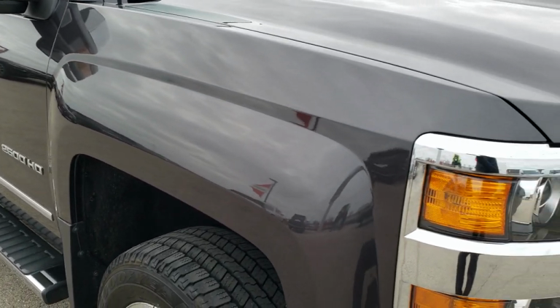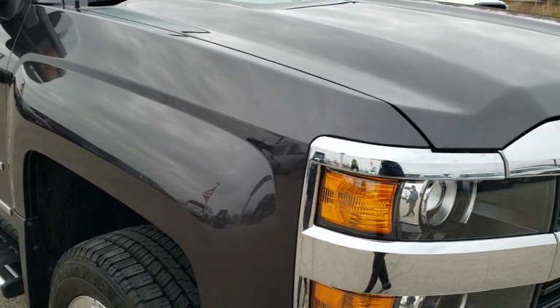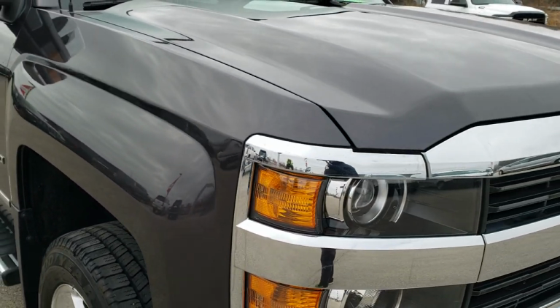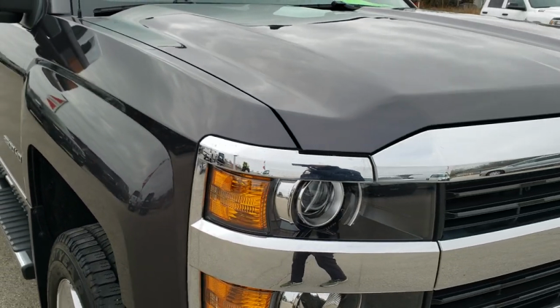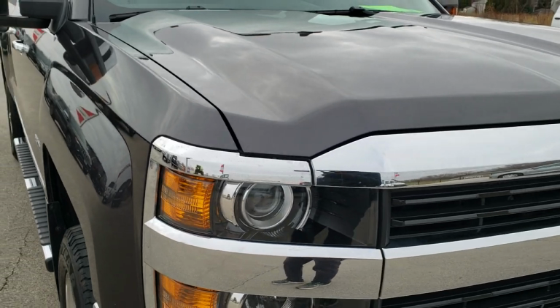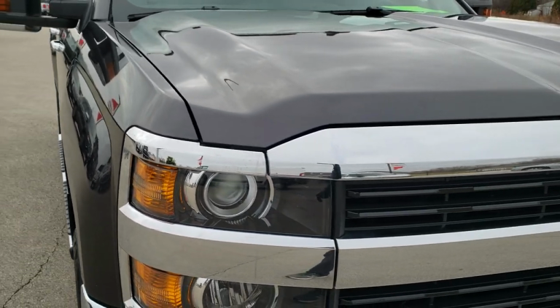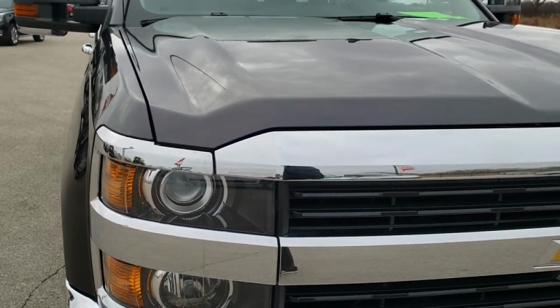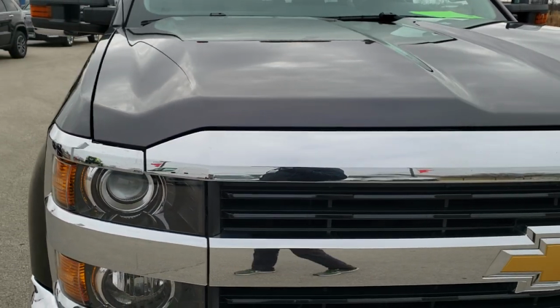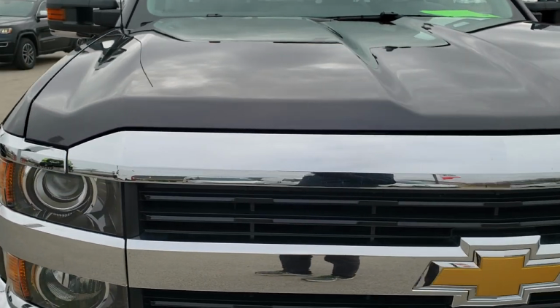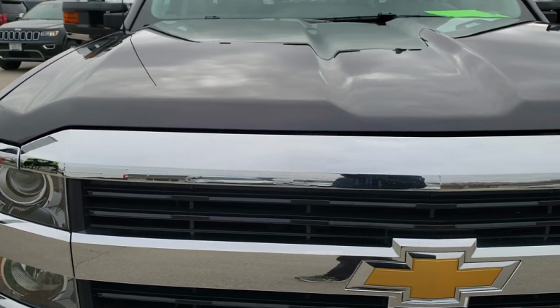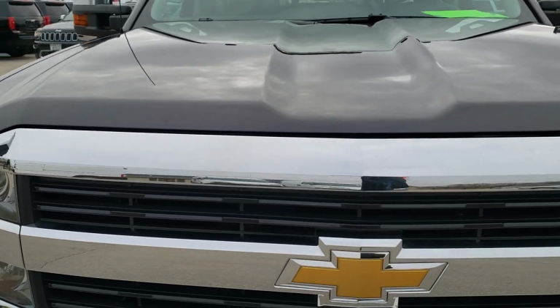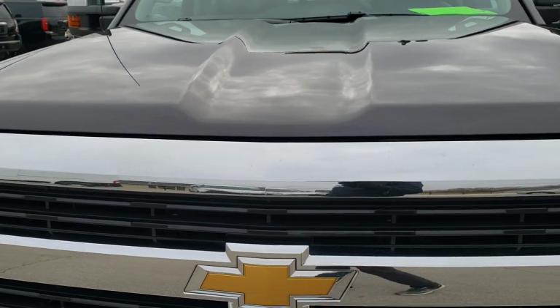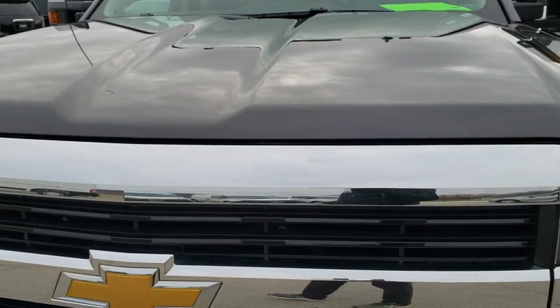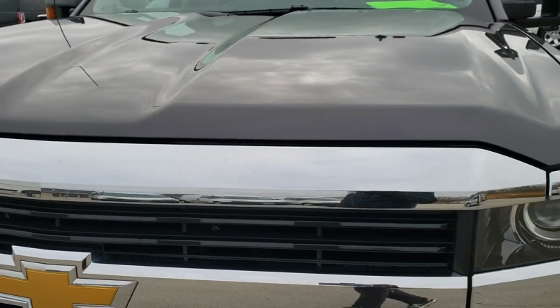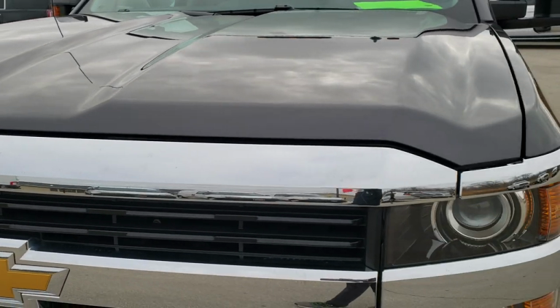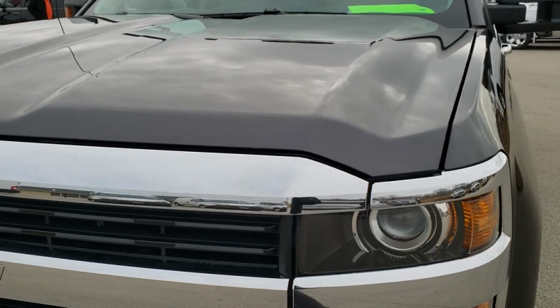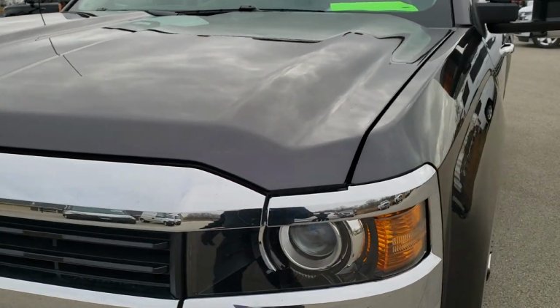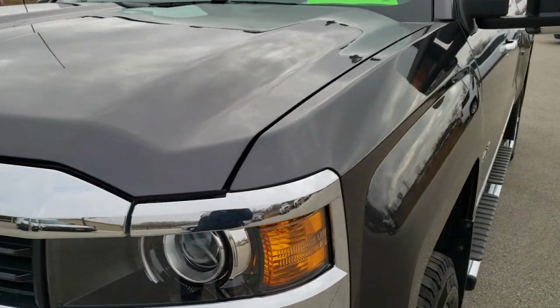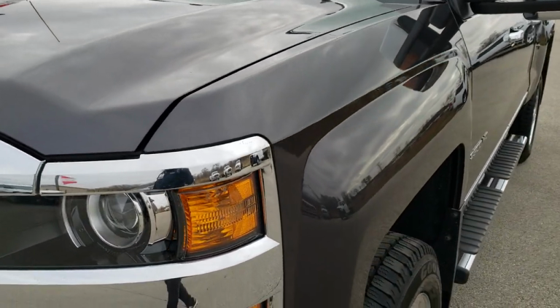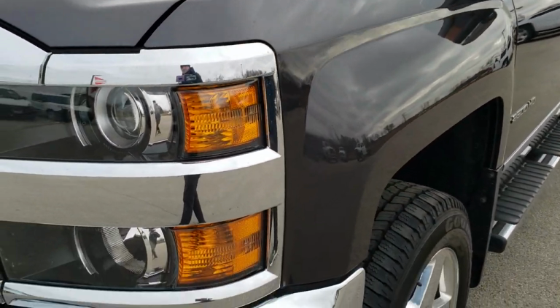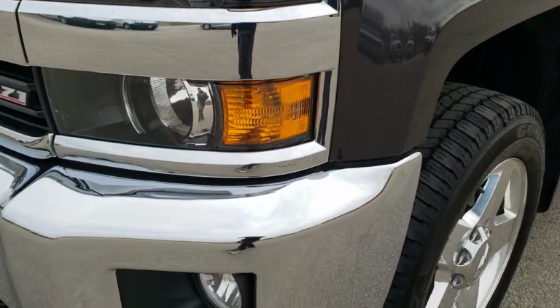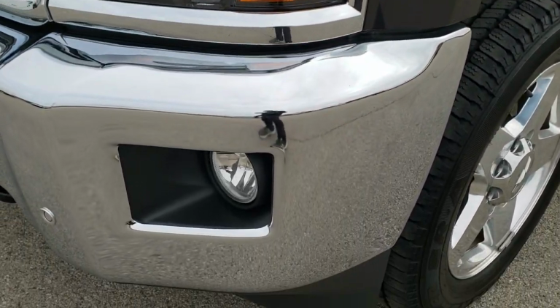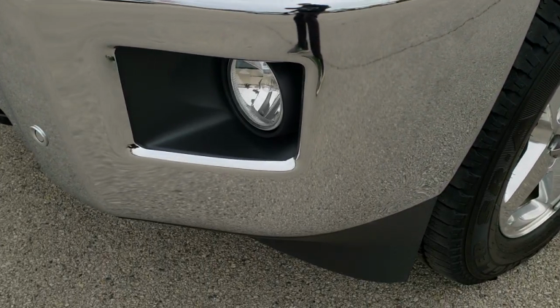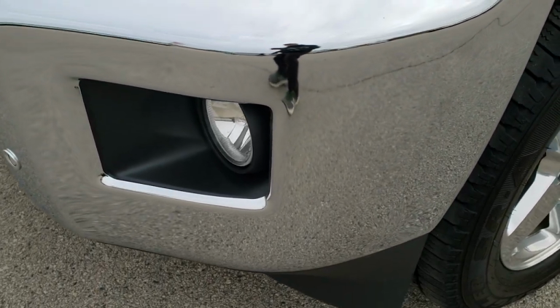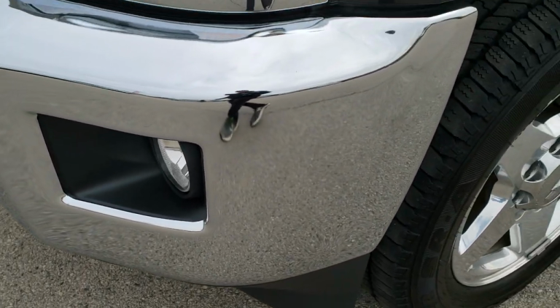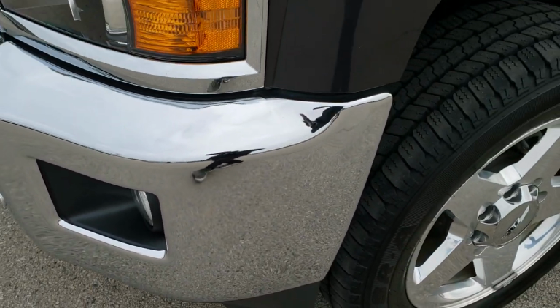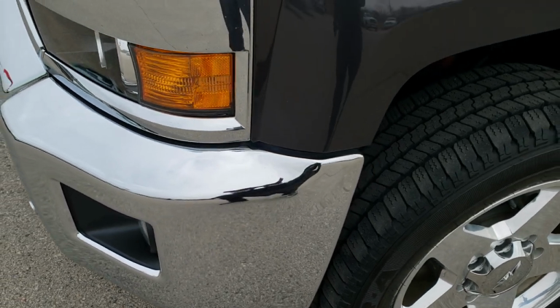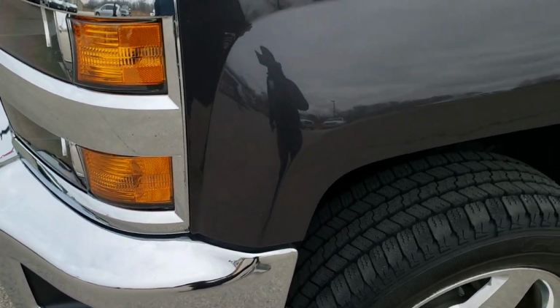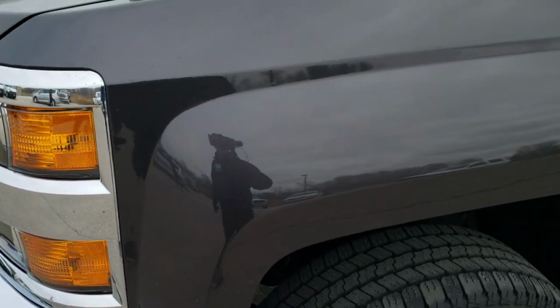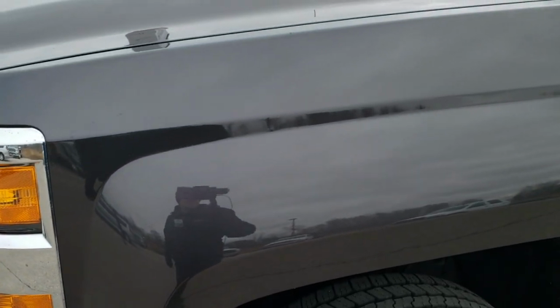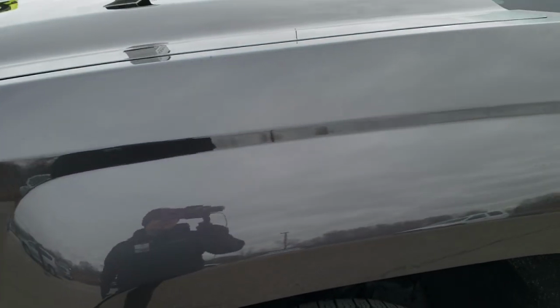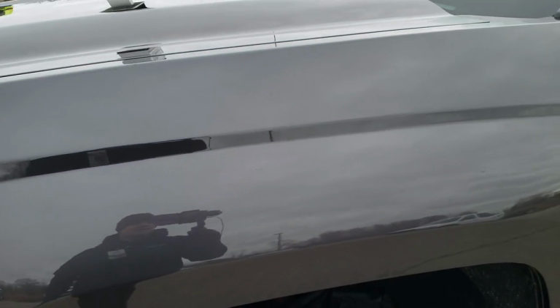This truck has the 6-liter V8 motor and has been fully safety inspected by our service shop per the state of Wisconsin safety inspection process. It has a fresh oil and filter change, all the fluids have been checked and topped off, and this truck is 100% ready to go.